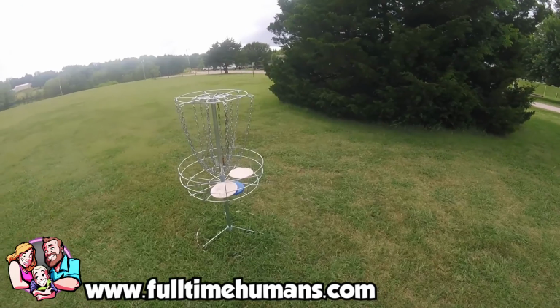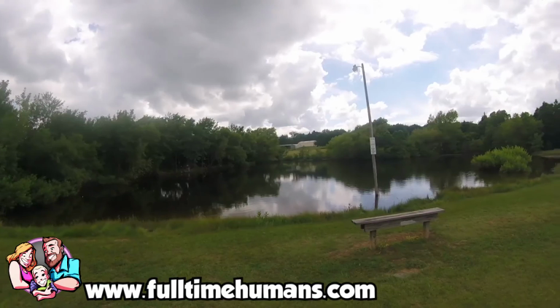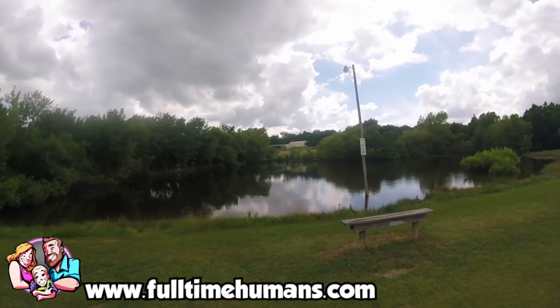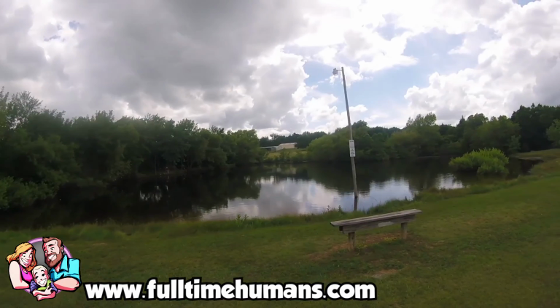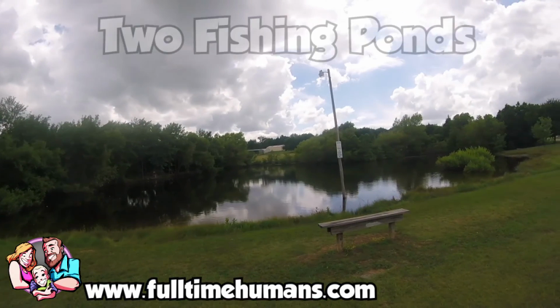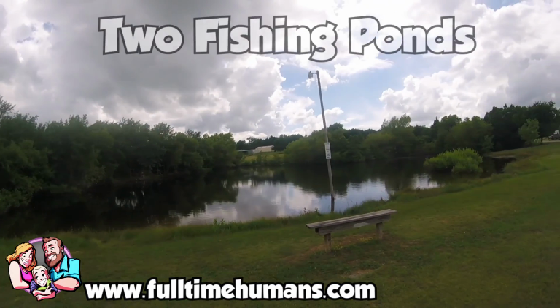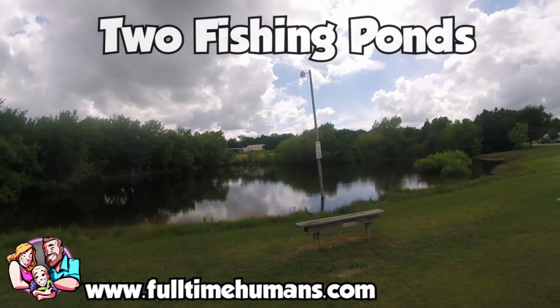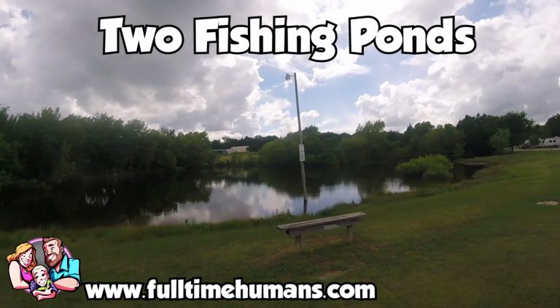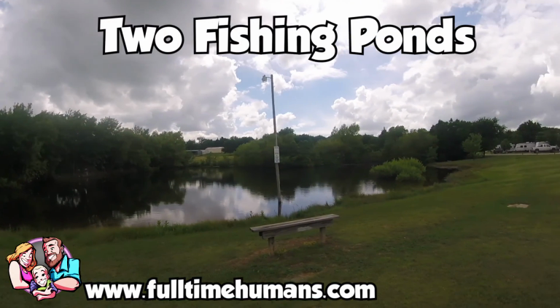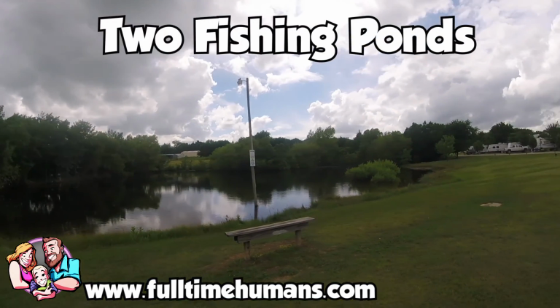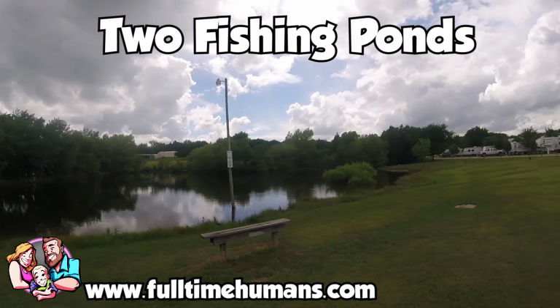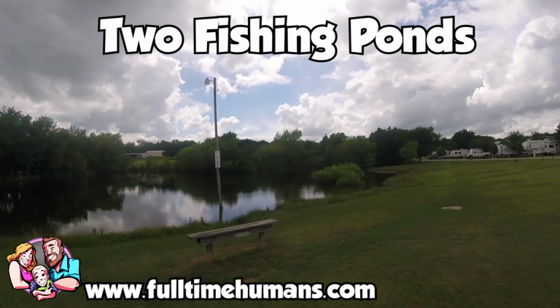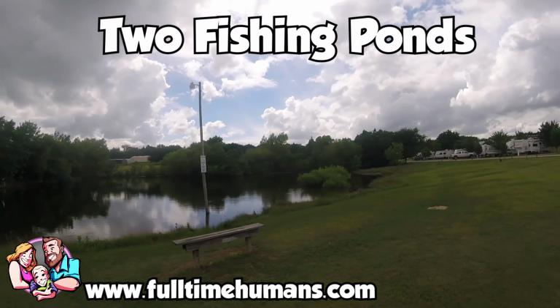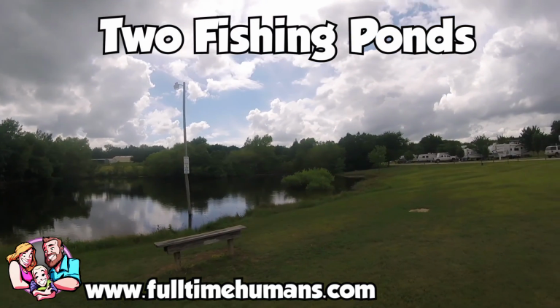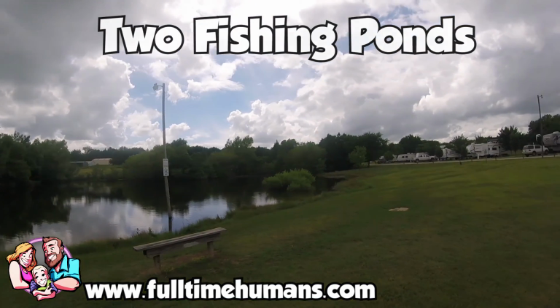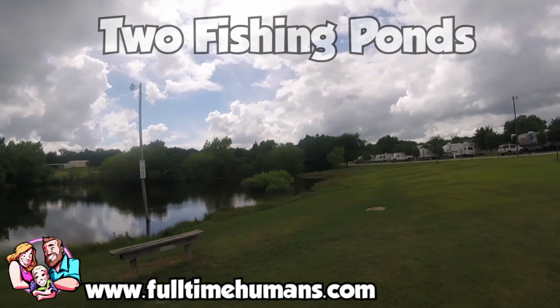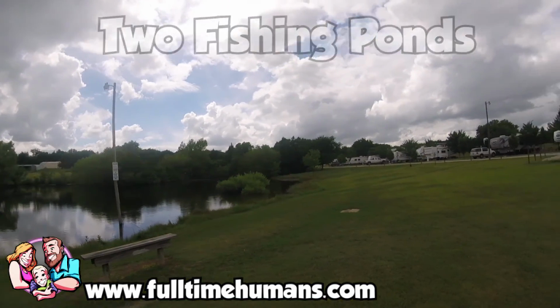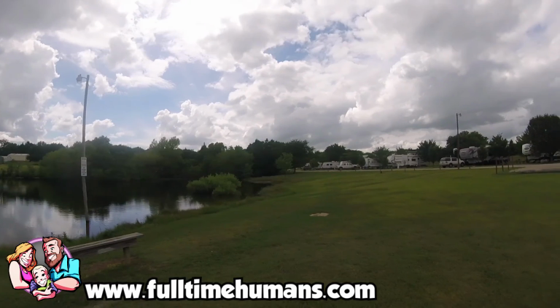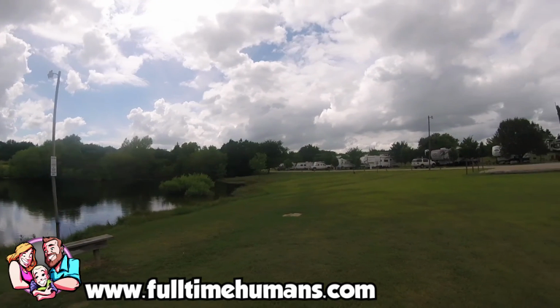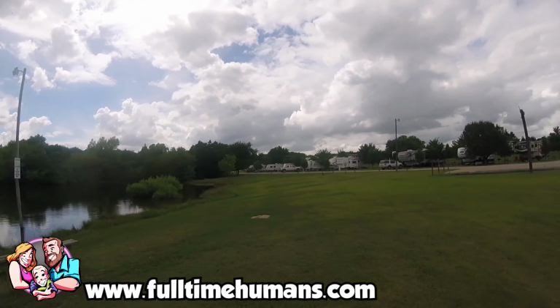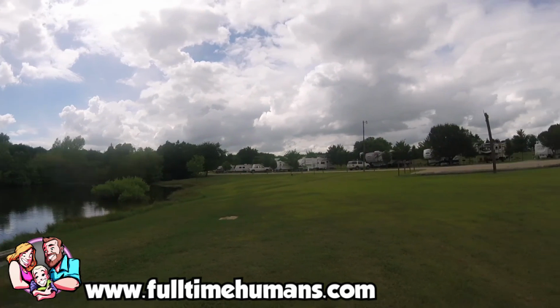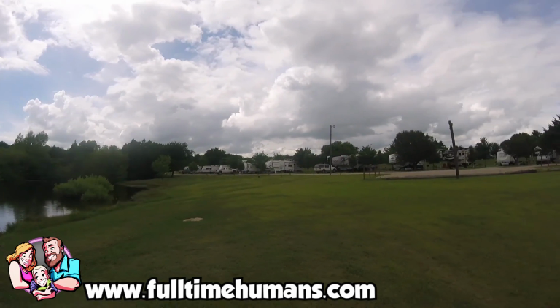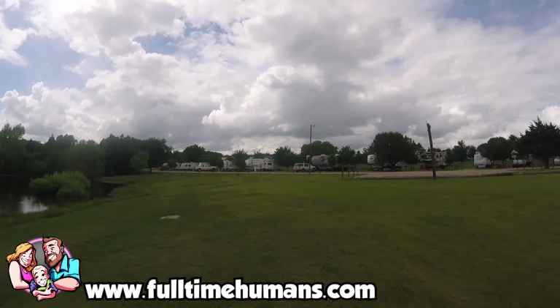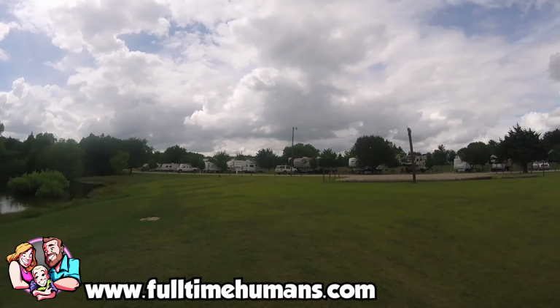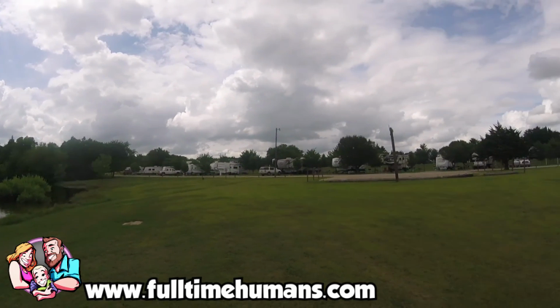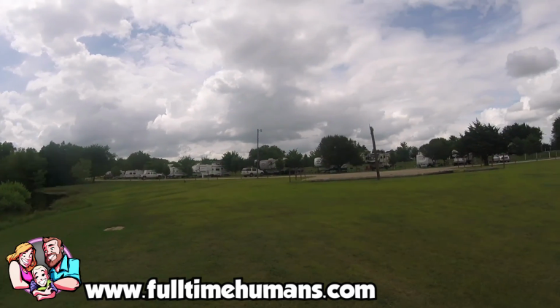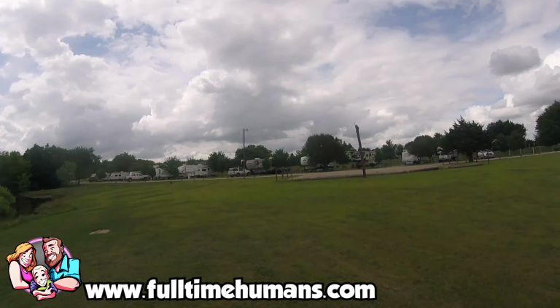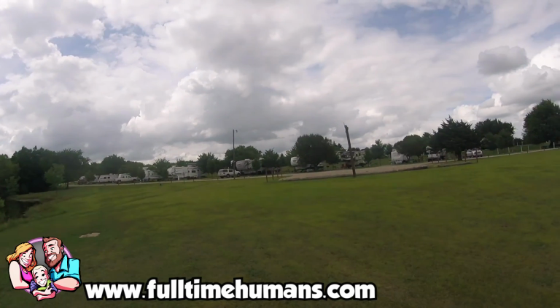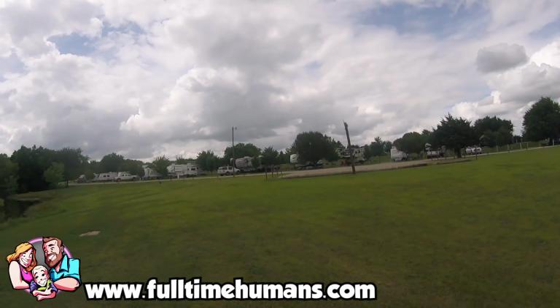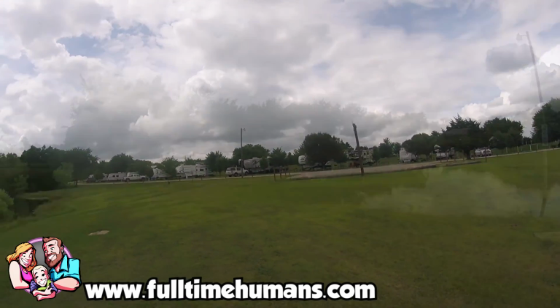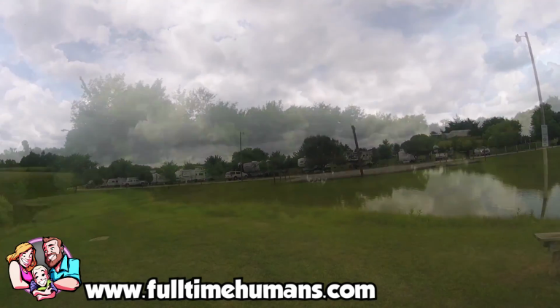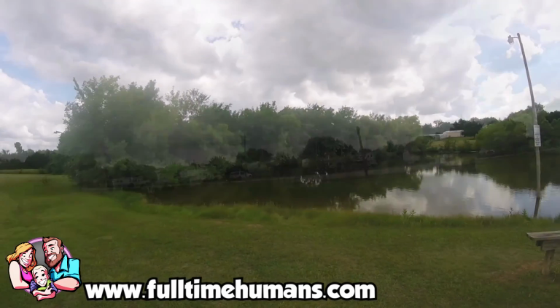They also have two catch-and-release ponds, so you can fish in there, sit there, and walk around the path, which we did a few times and really enjoyed ourselves with that as well.